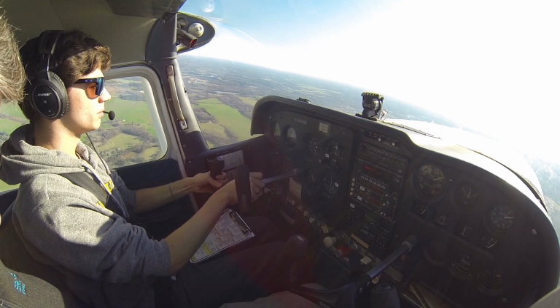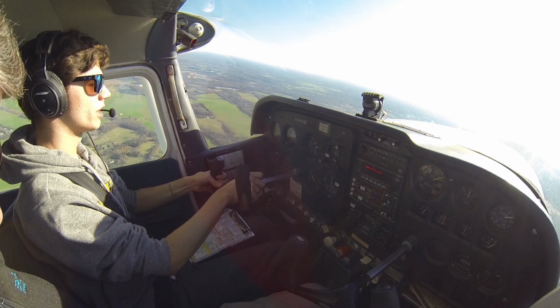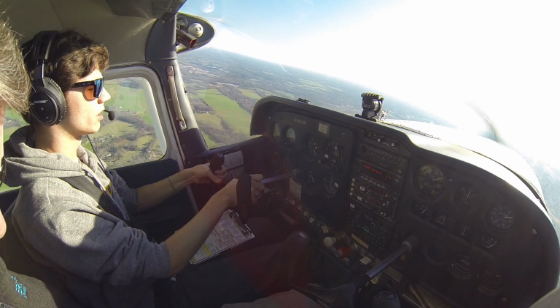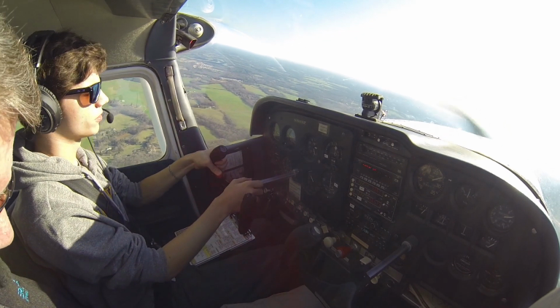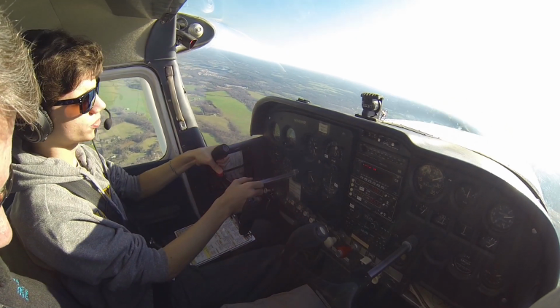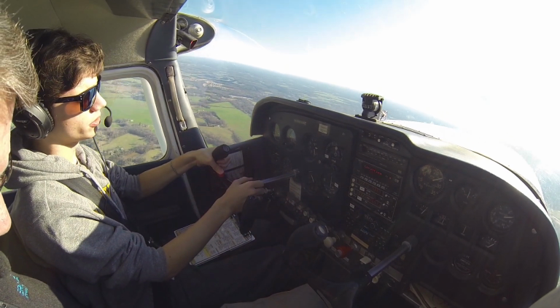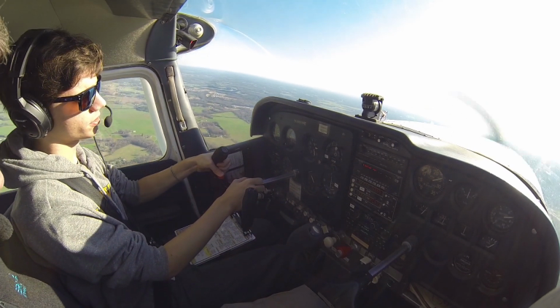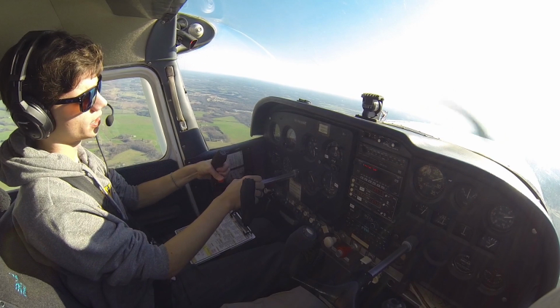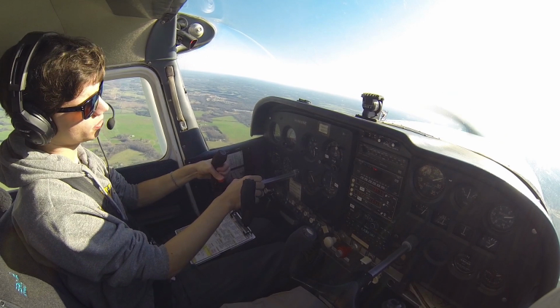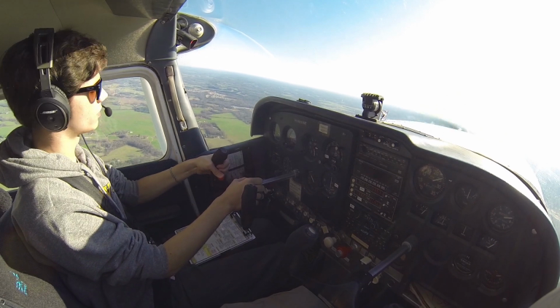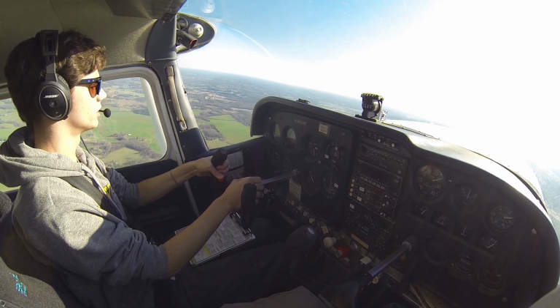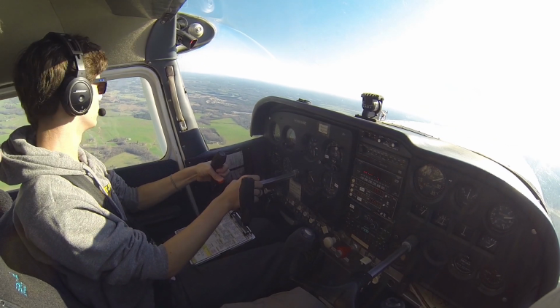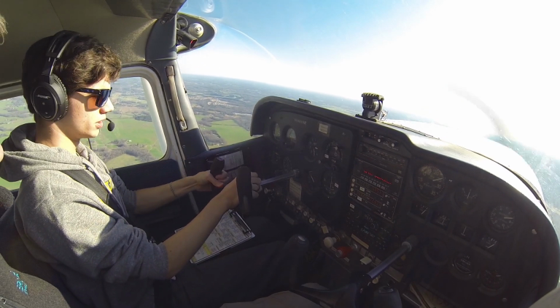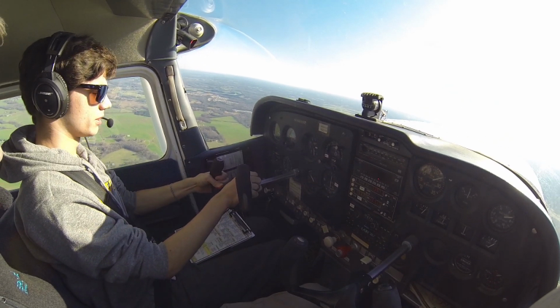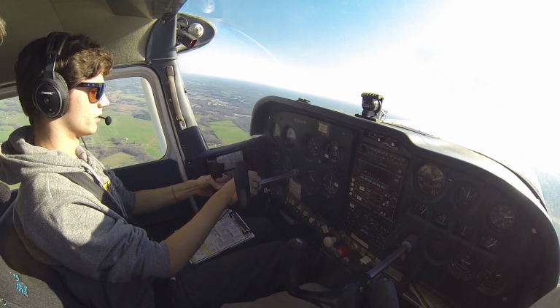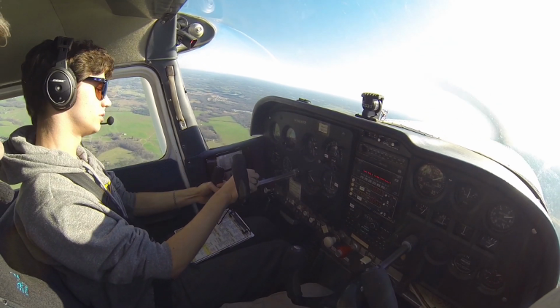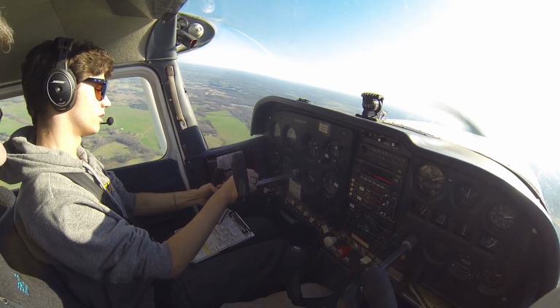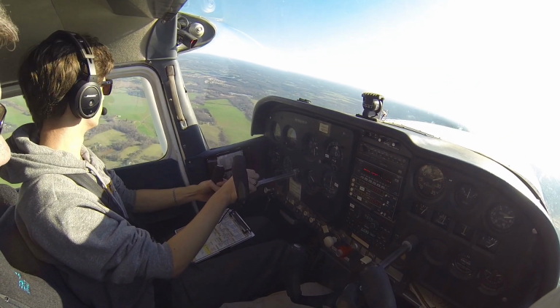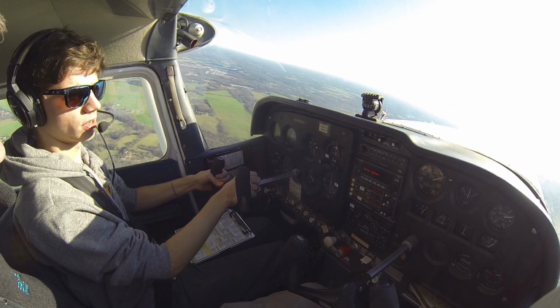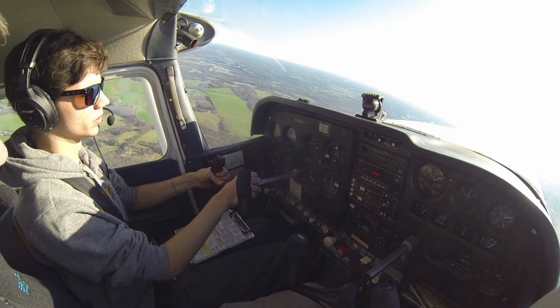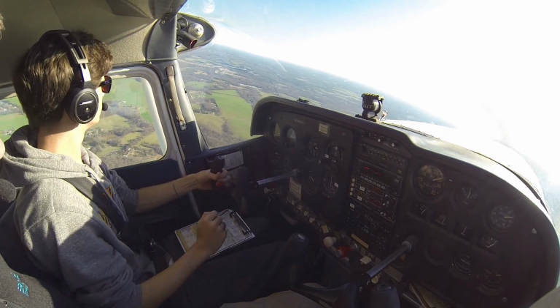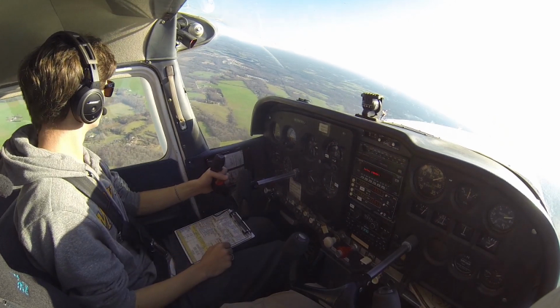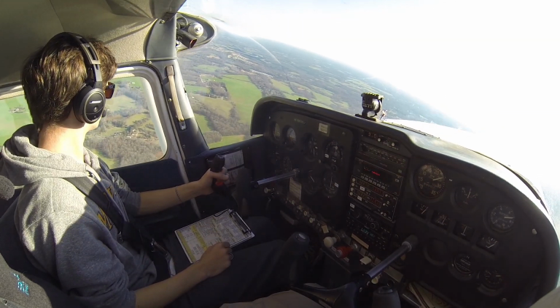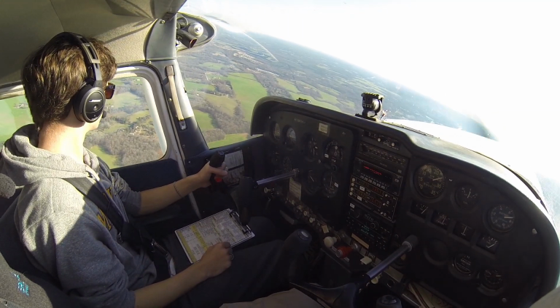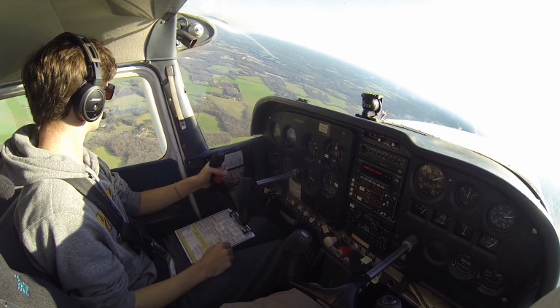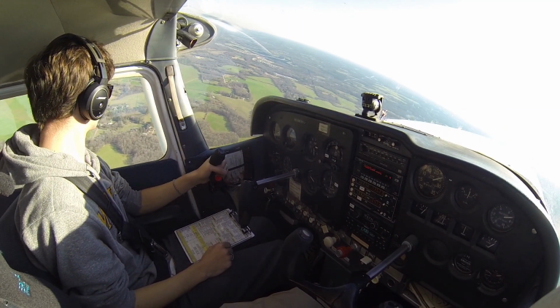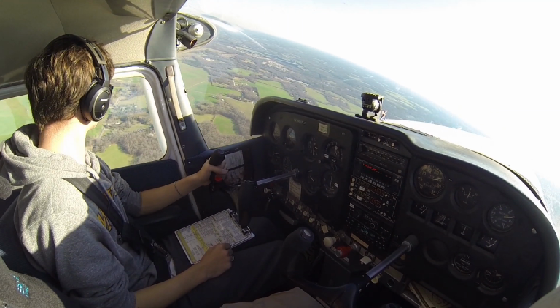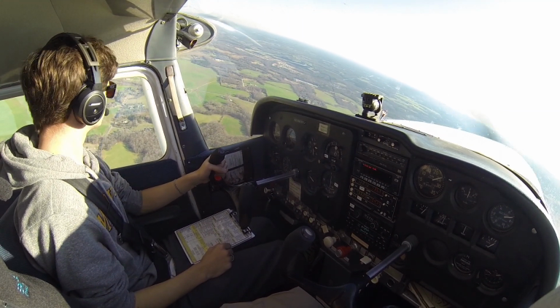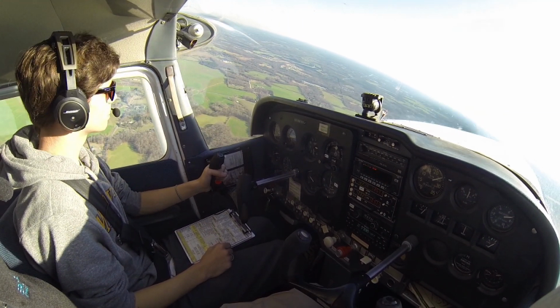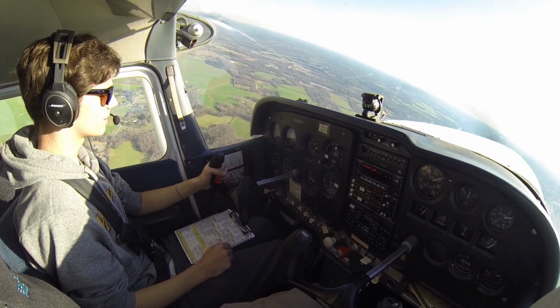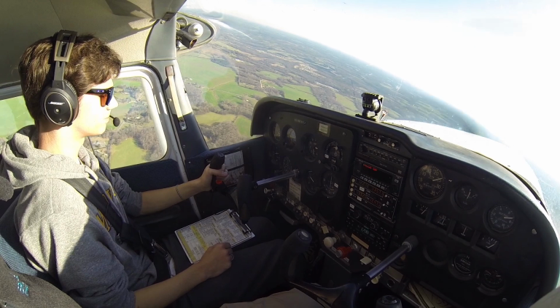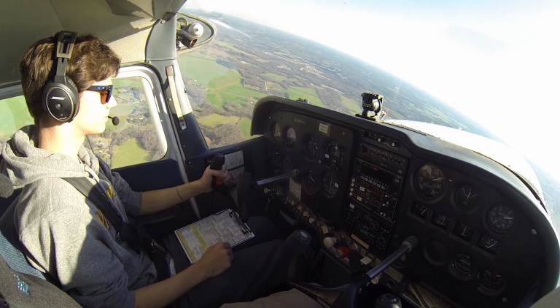Monroe traffic, Skok 1-5 Zulu is on runway 23 extended at 2,500 and climbing, departing the pattern to the east. Last call, Monroe. Monroe traffic, entry through Papo's on final runway 23, inbound near traffic.